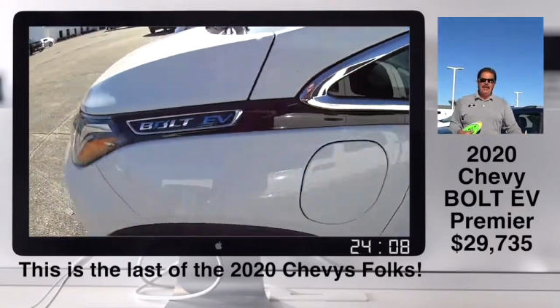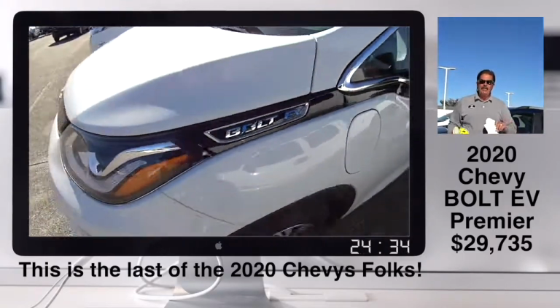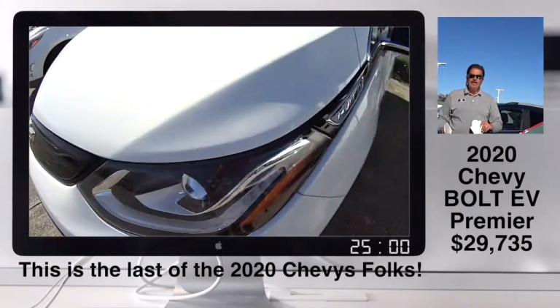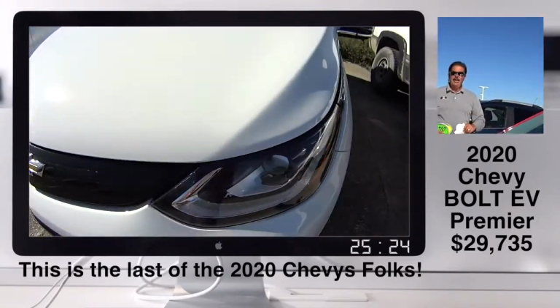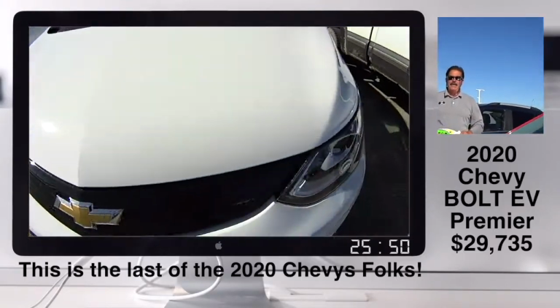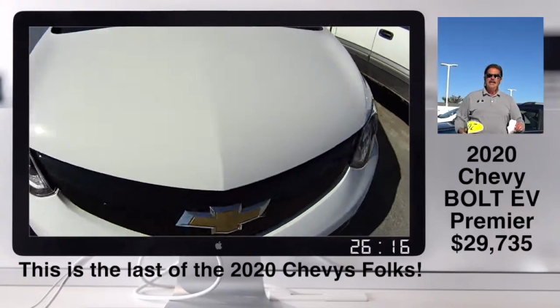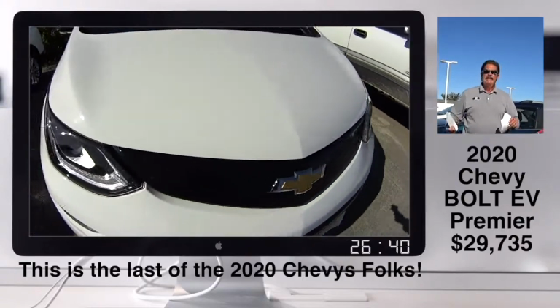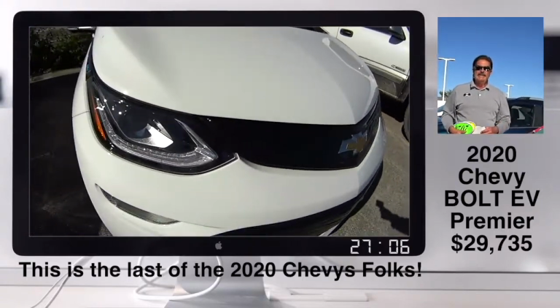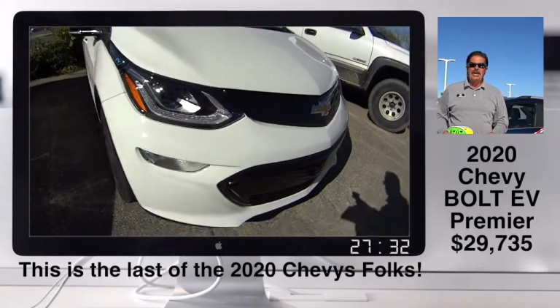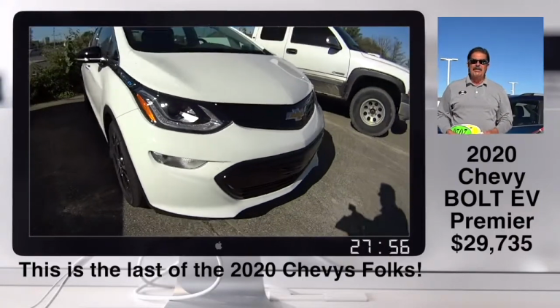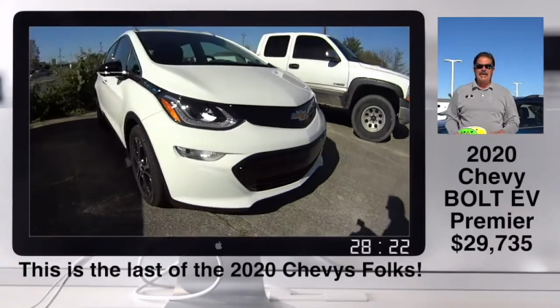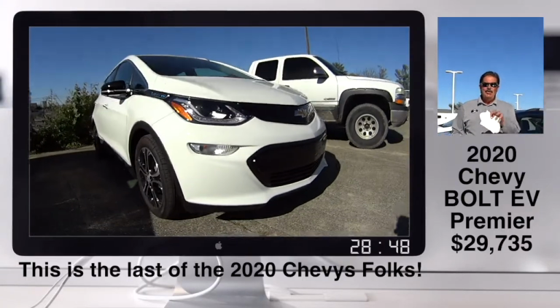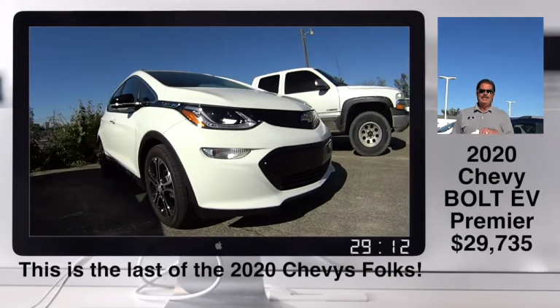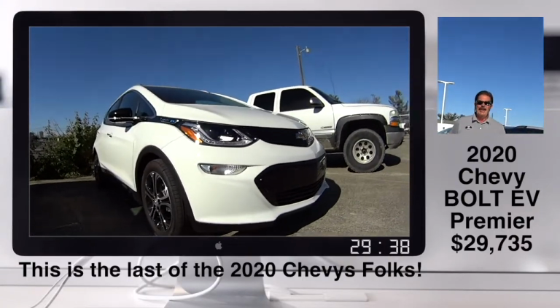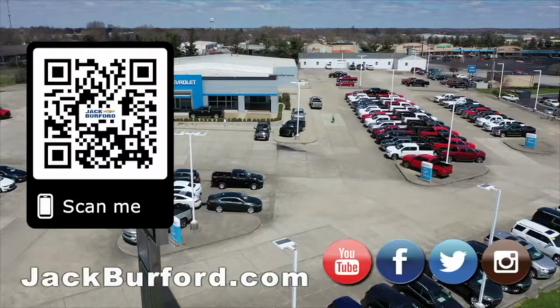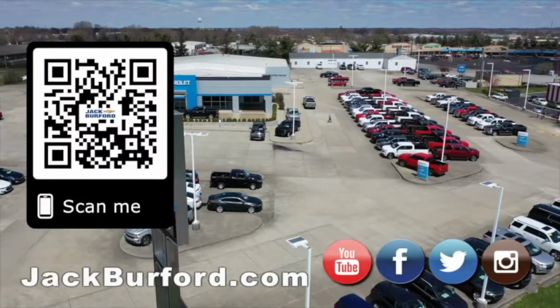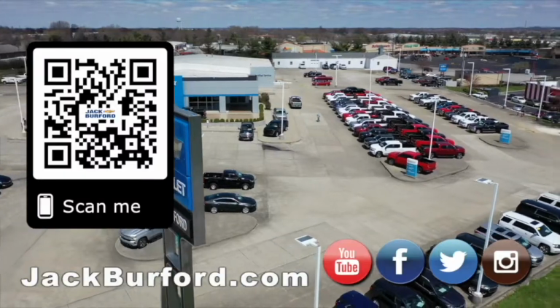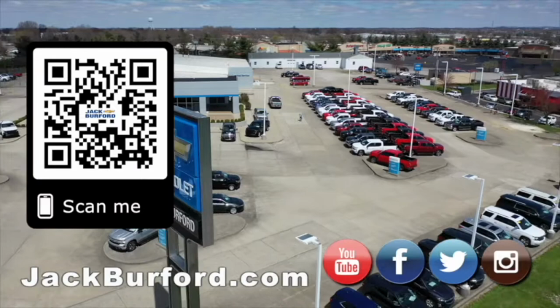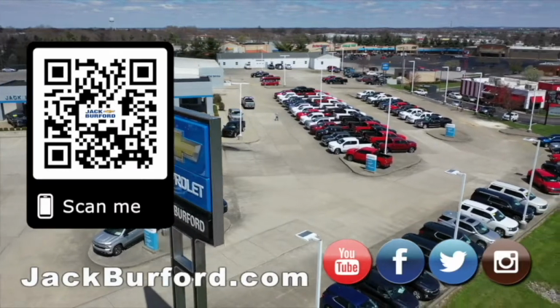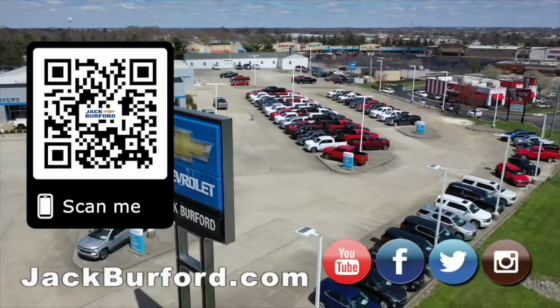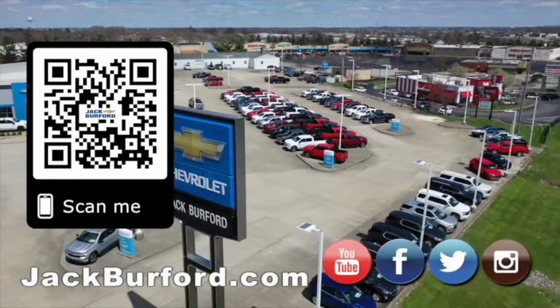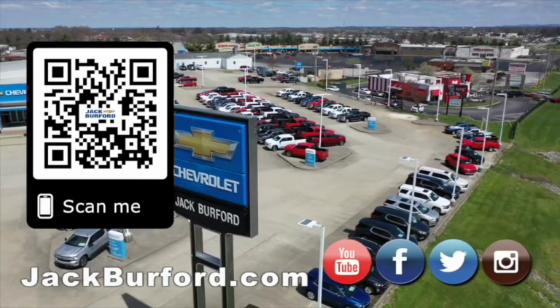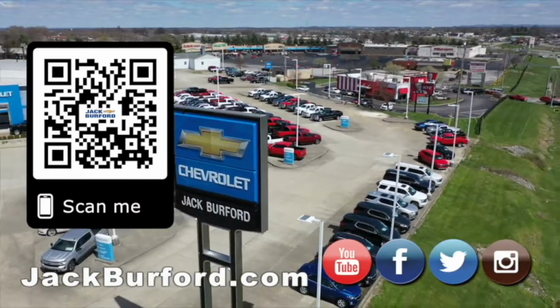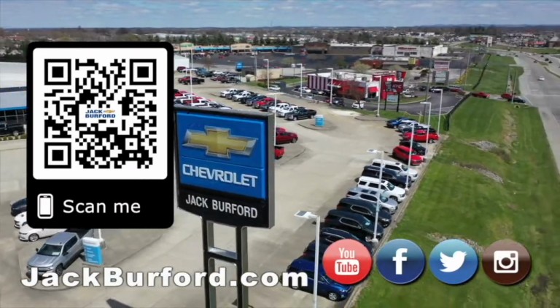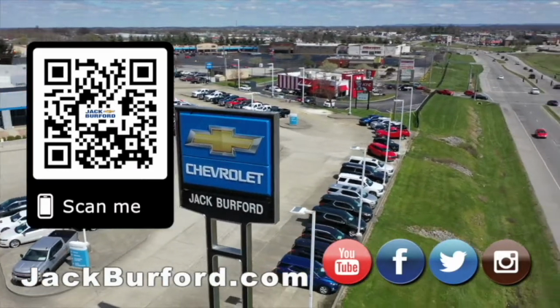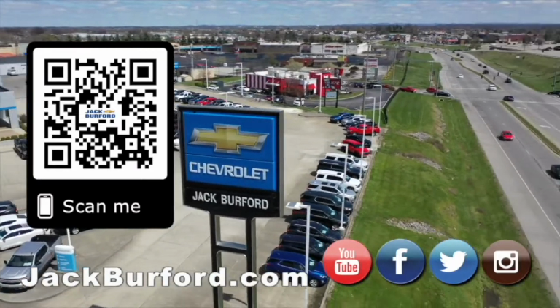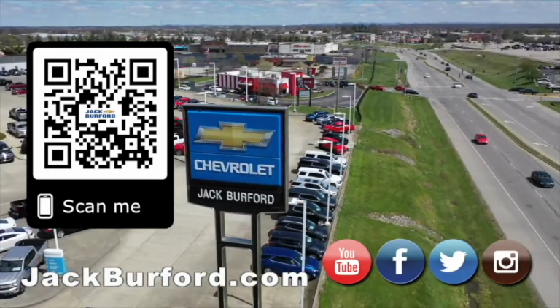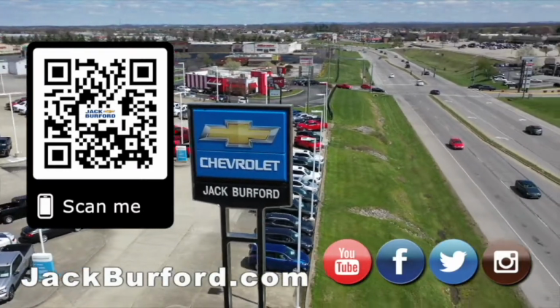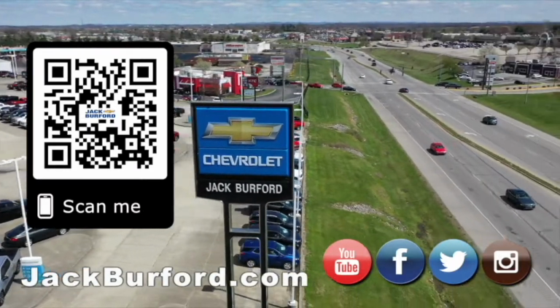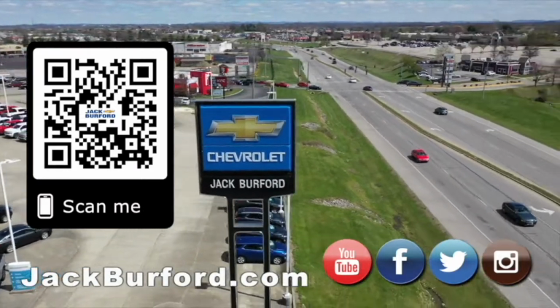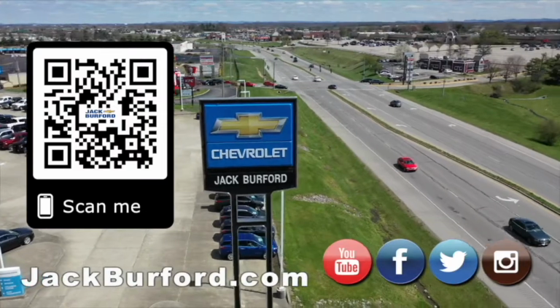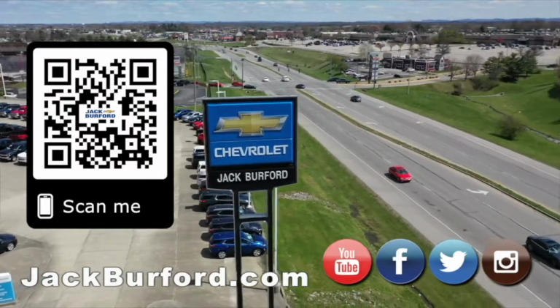But folks, if you're wanting a great deal on a vehicle, please come and see us here at Jack Burford Chevrolet. We'll treat you like family. Why would you buy a vehicle anywhere else? Make sure to visit us at jackburford.com and subscribe to our YouTube channel.